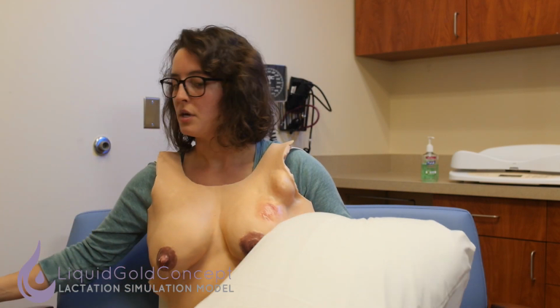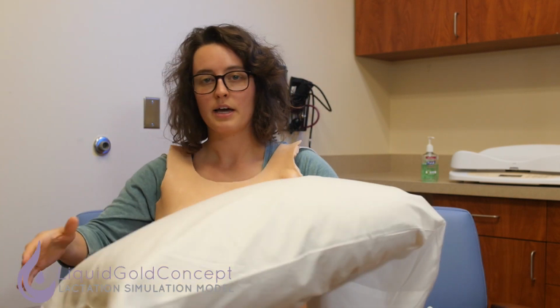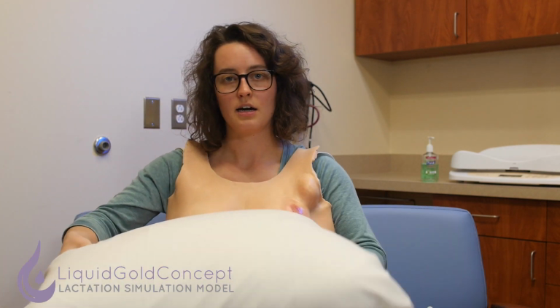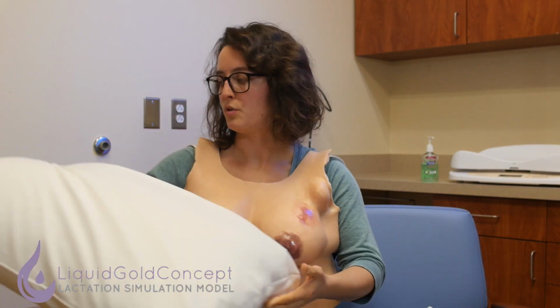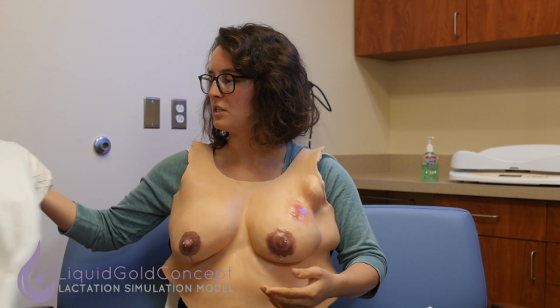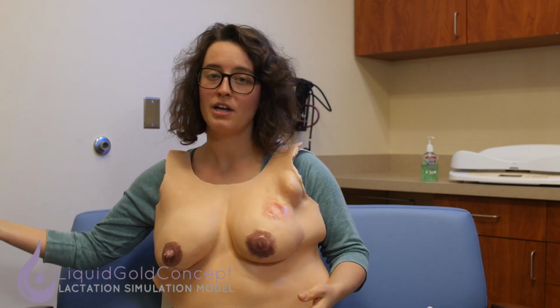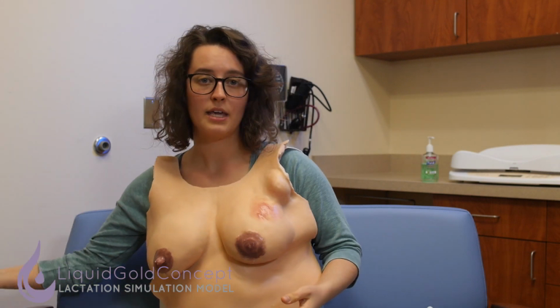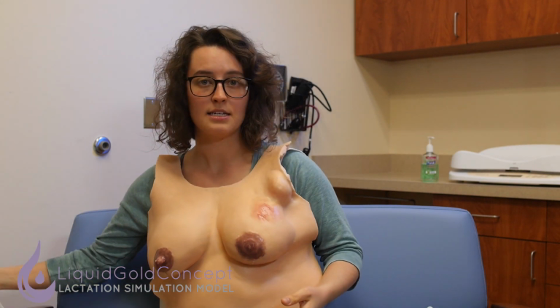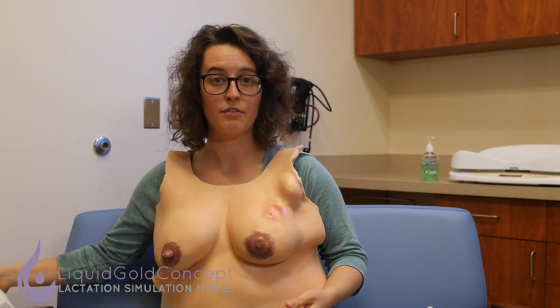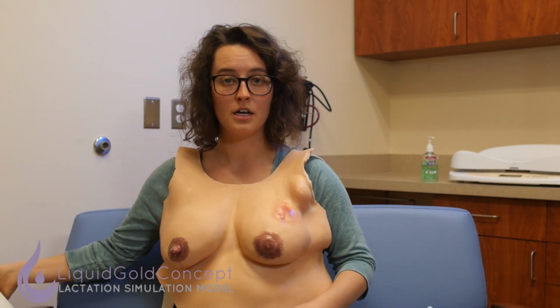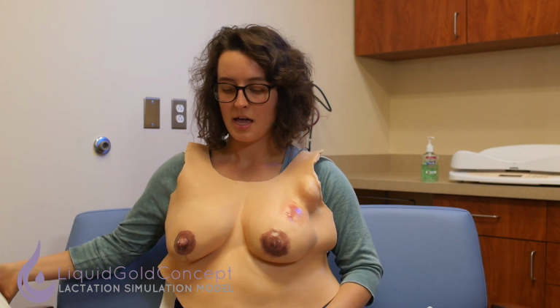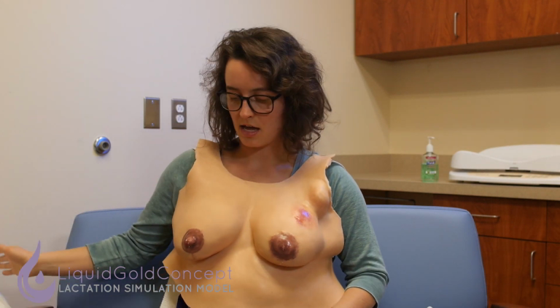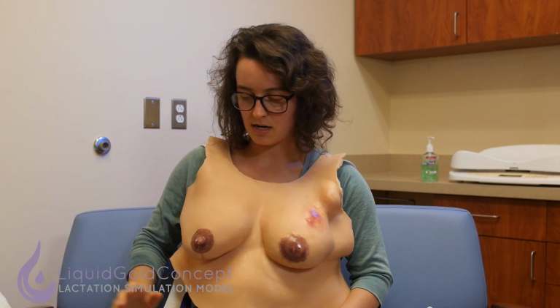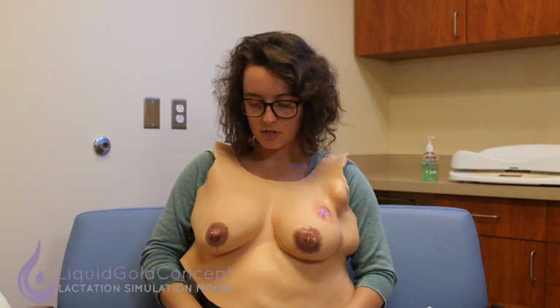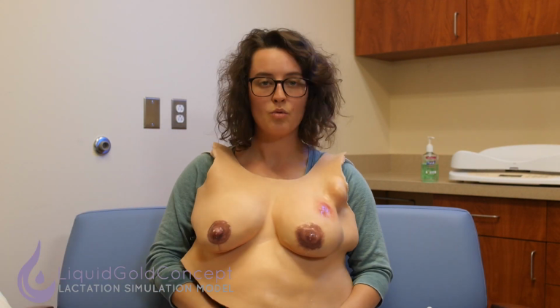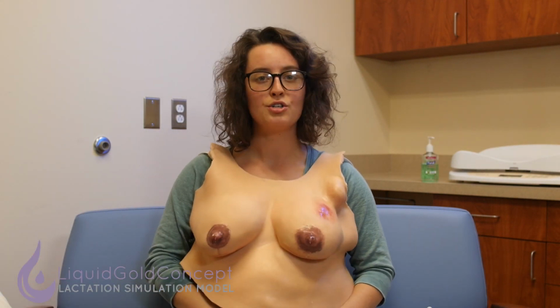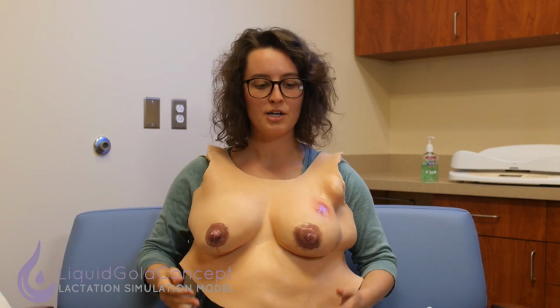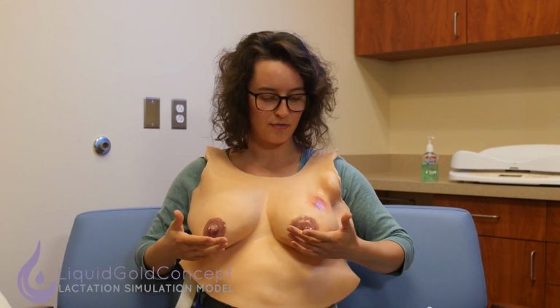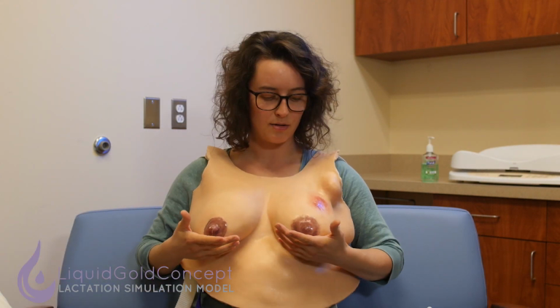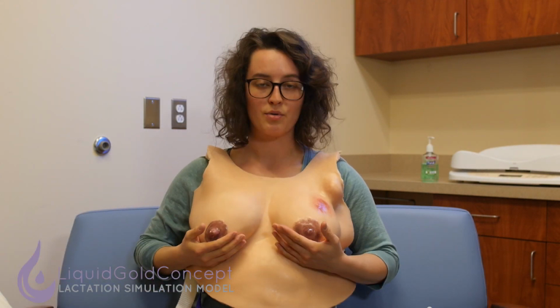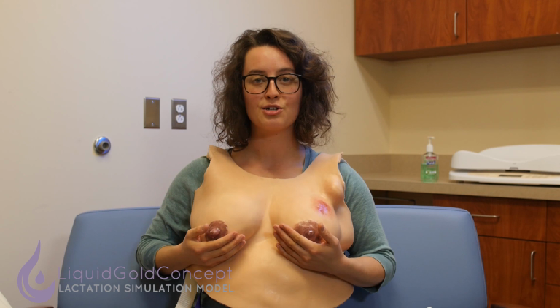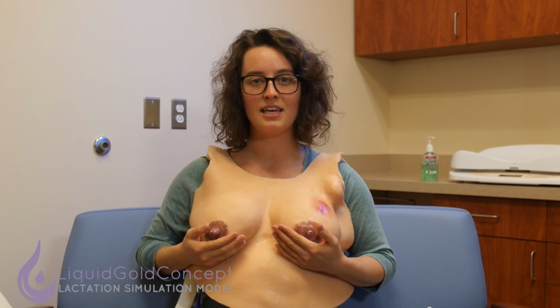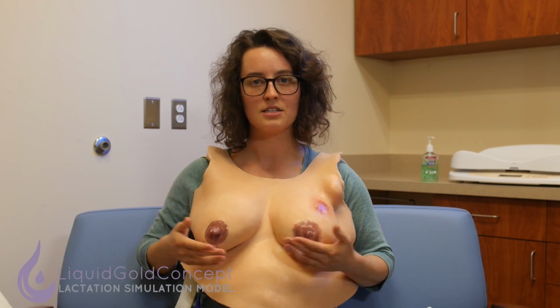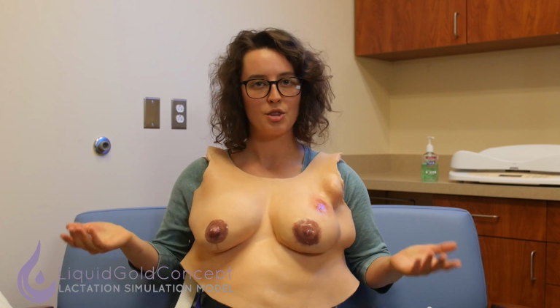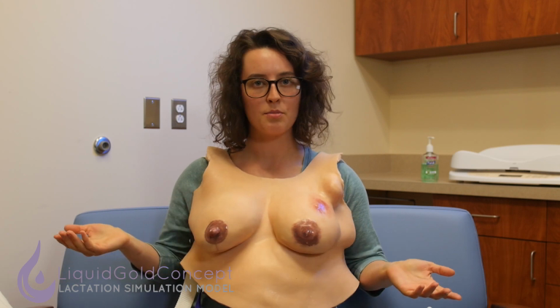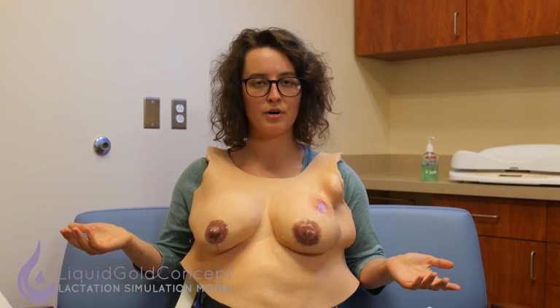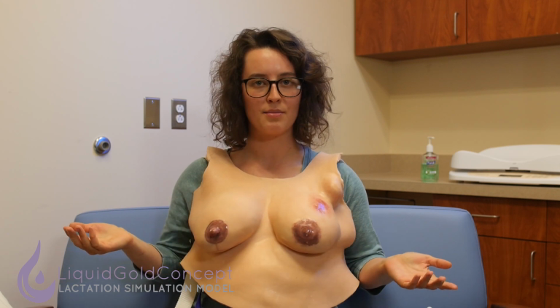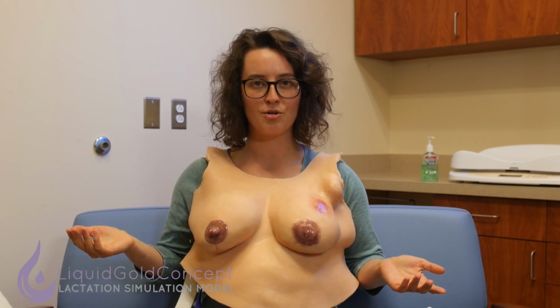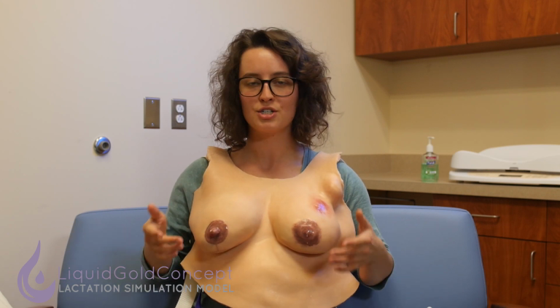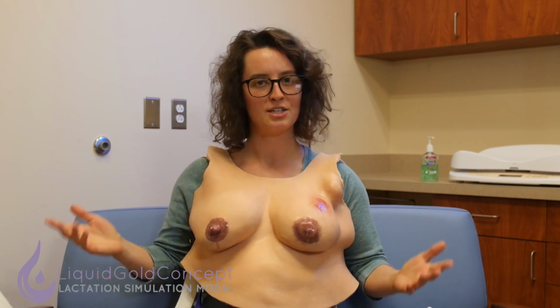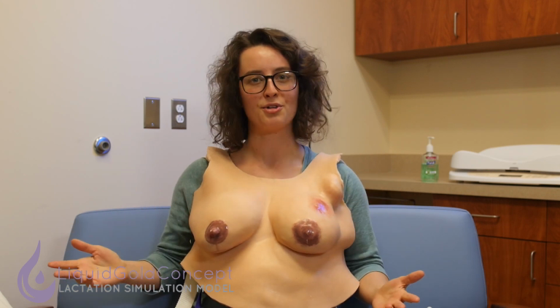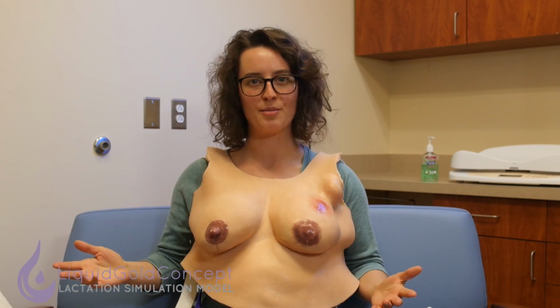Beyond that, get creative with the case and have fun. Don't worry too much if the breasts are leaking — this is a three-day postpartum mom that's engorged, it's totally normal.